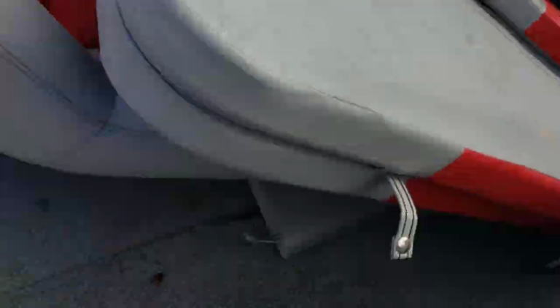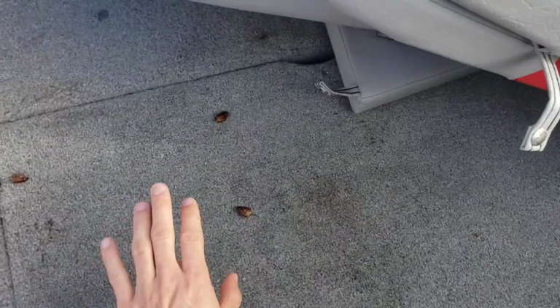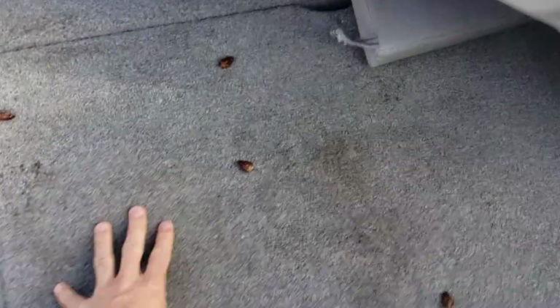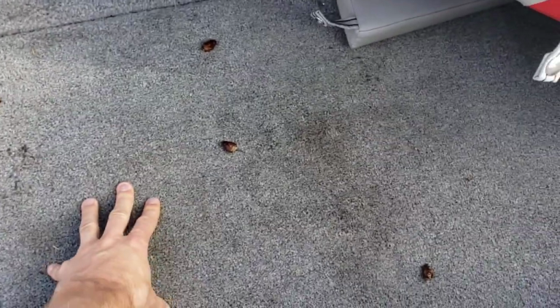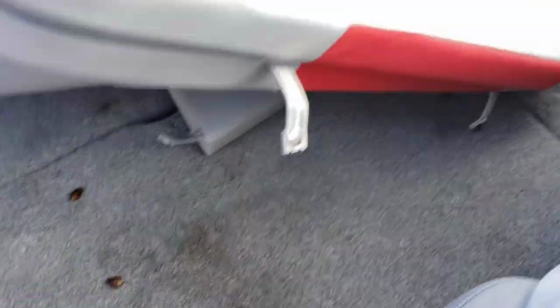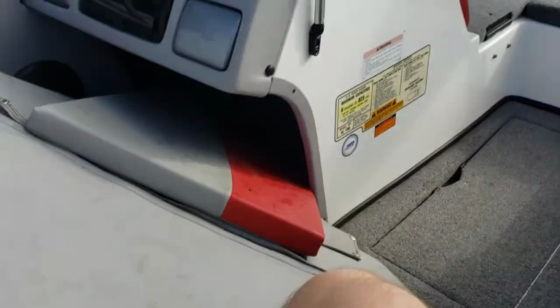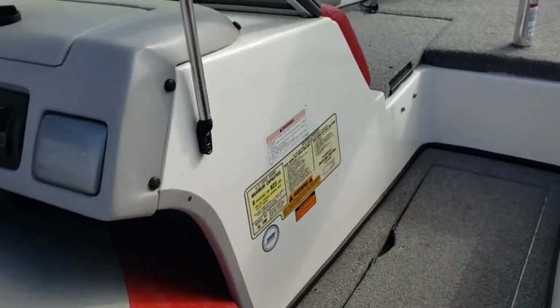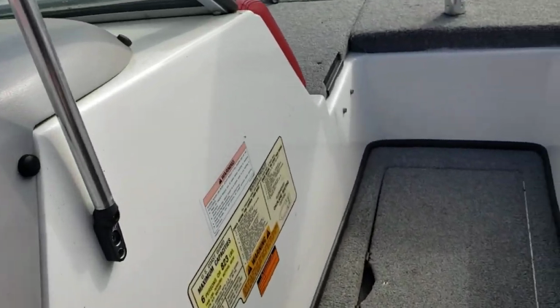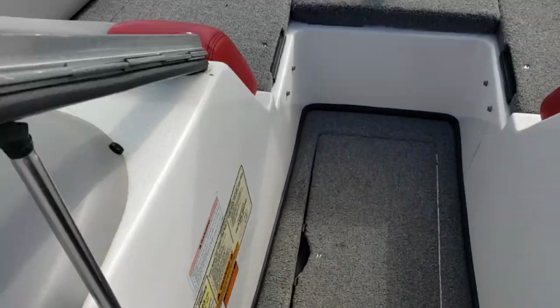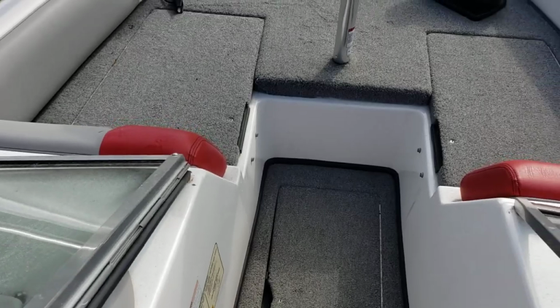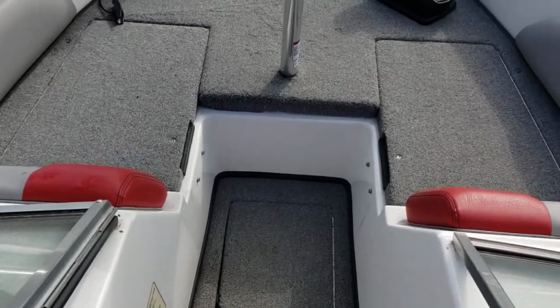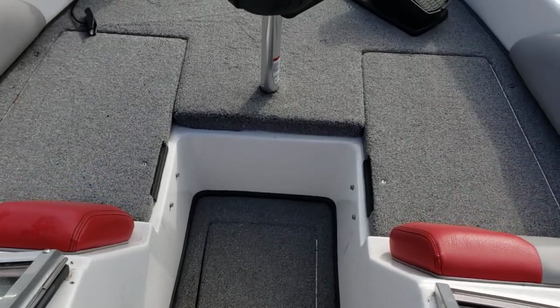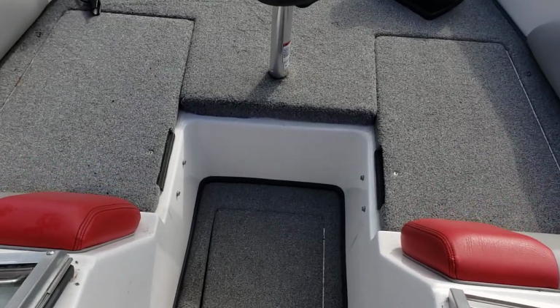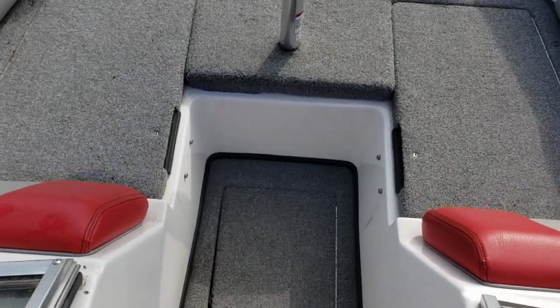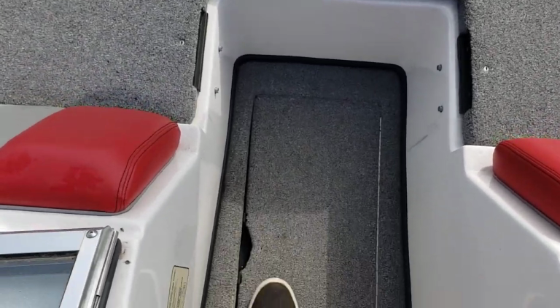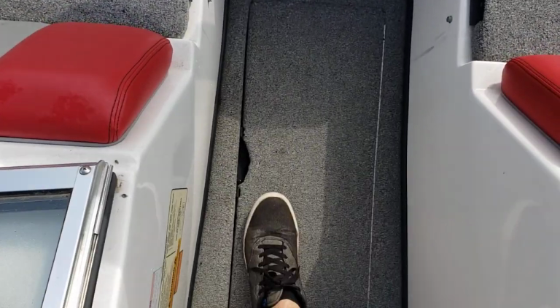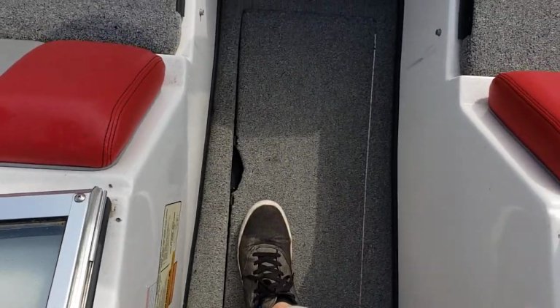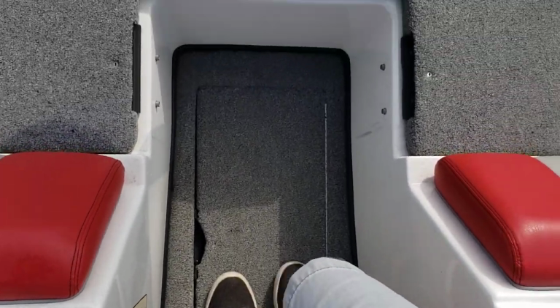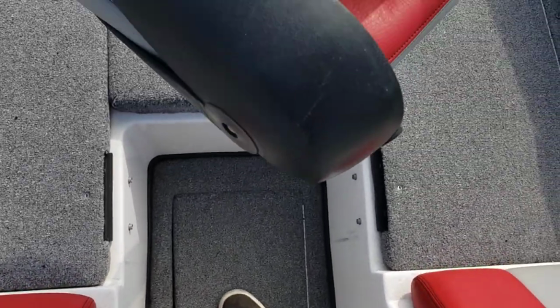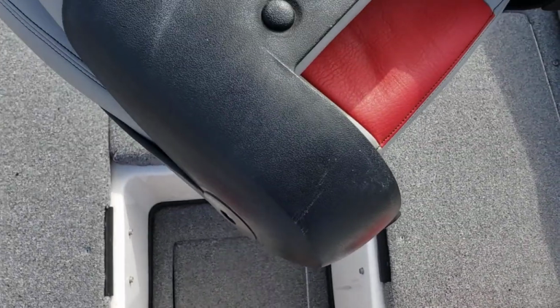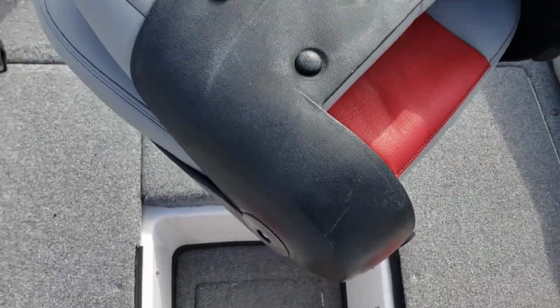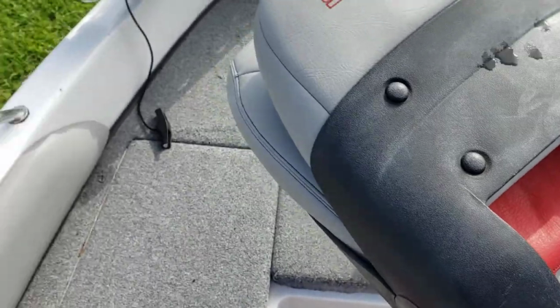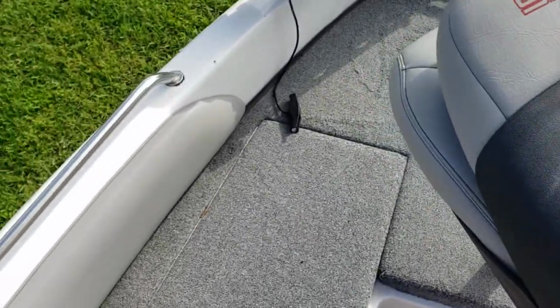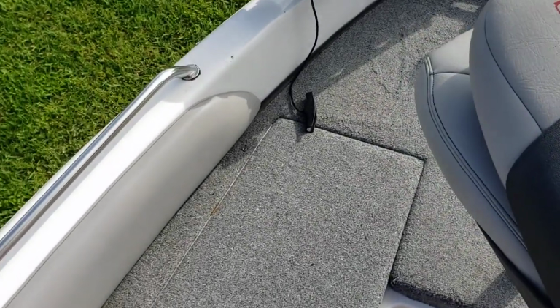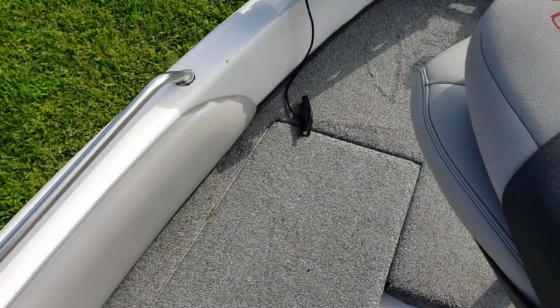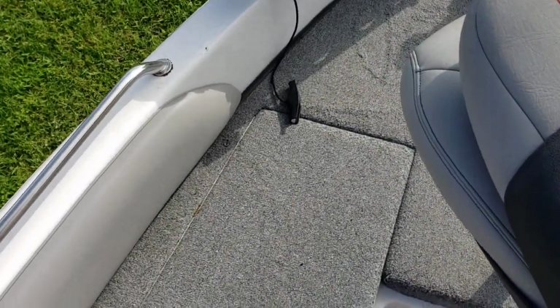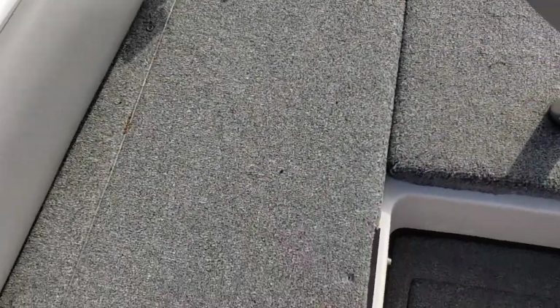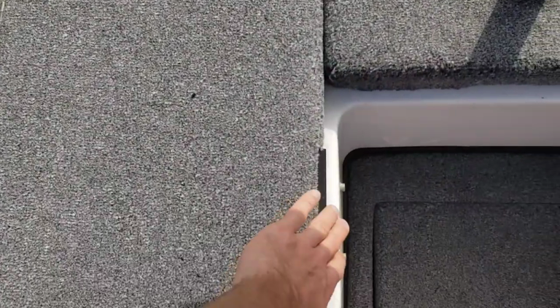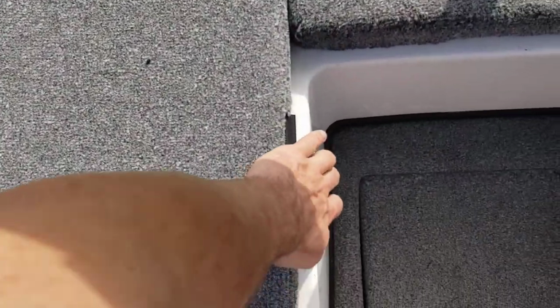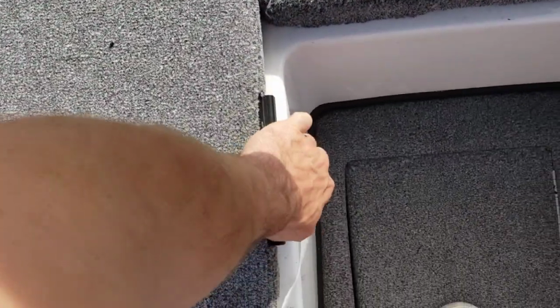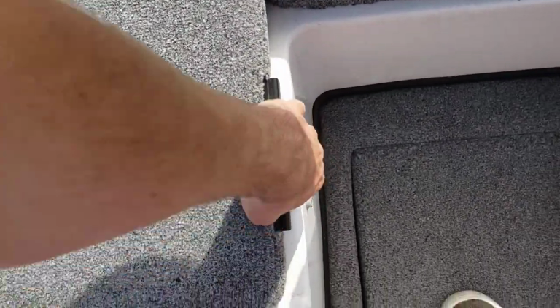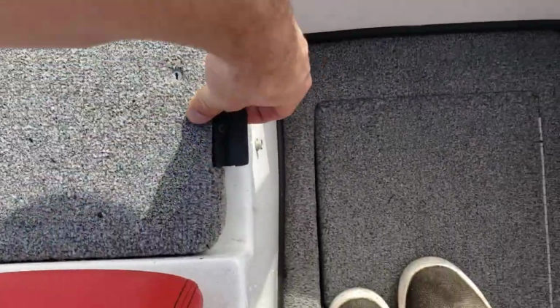Ski locker in the middle. More storage right here, as well as in the sides of the bow.